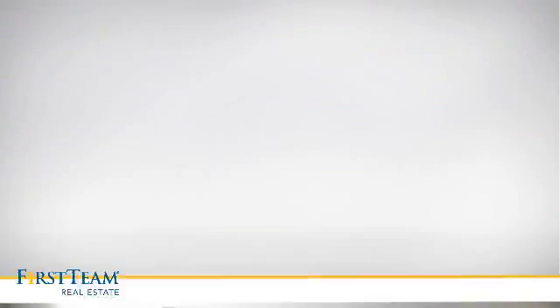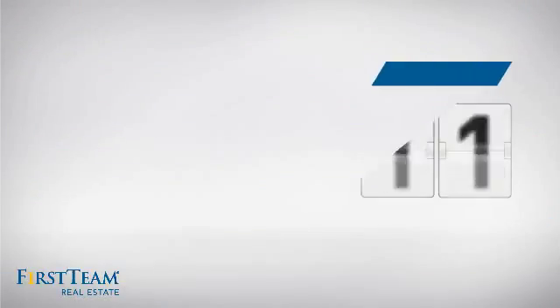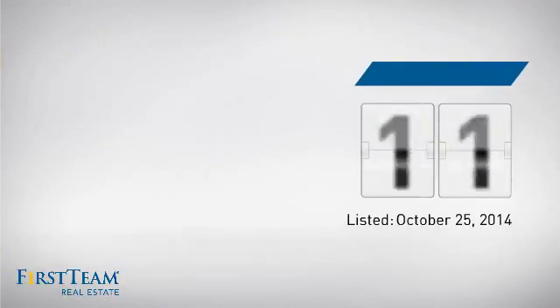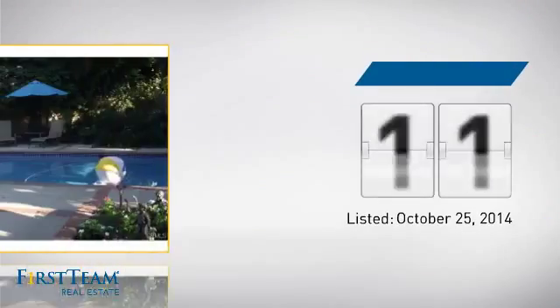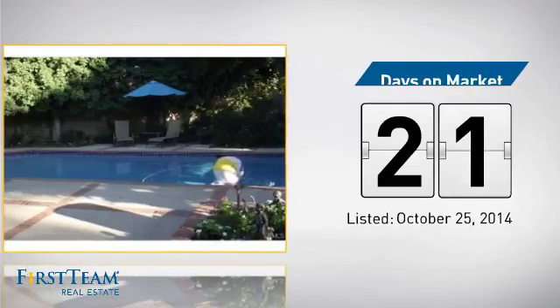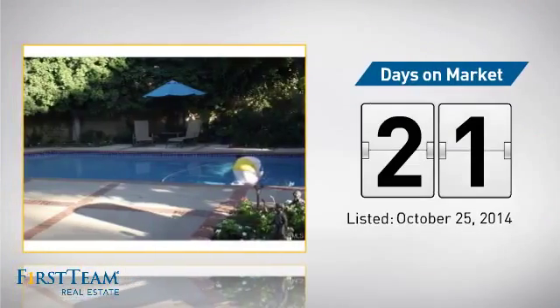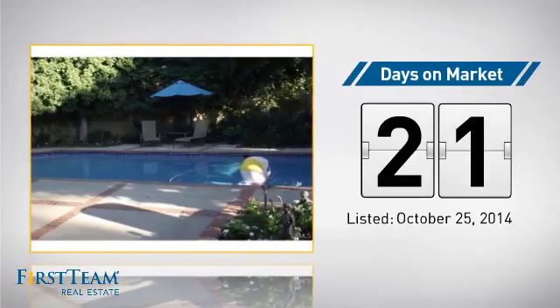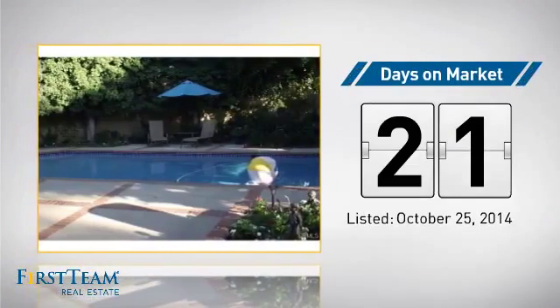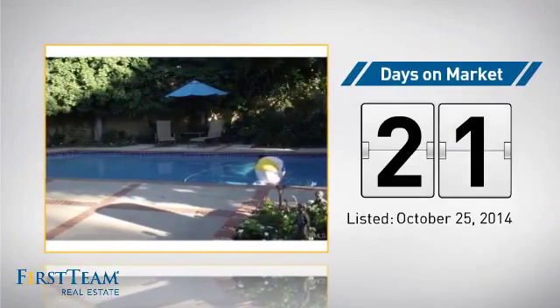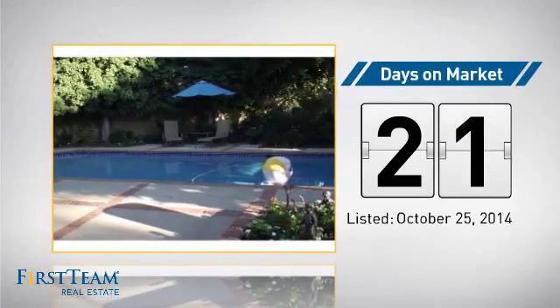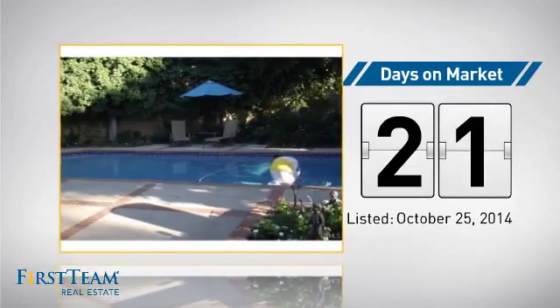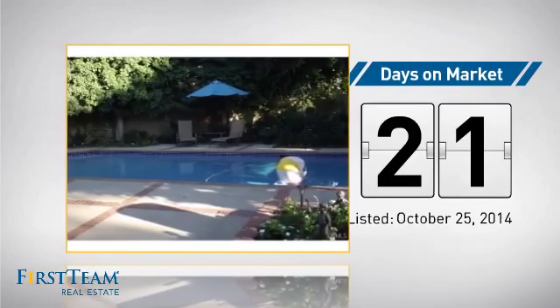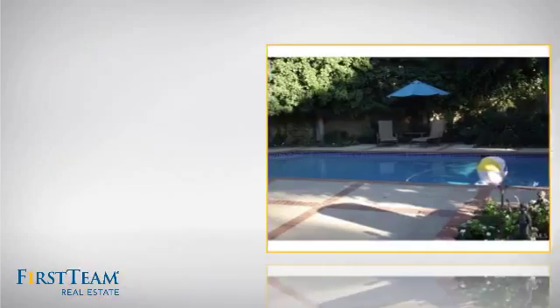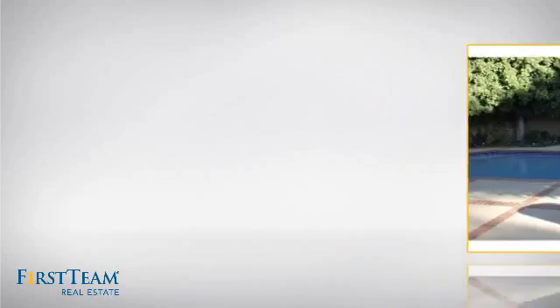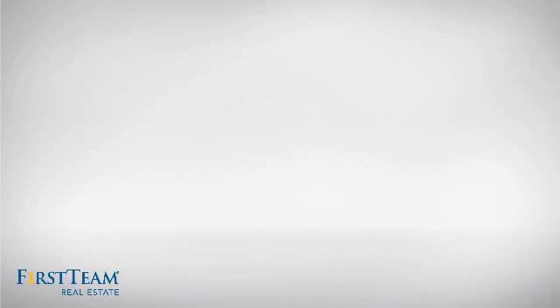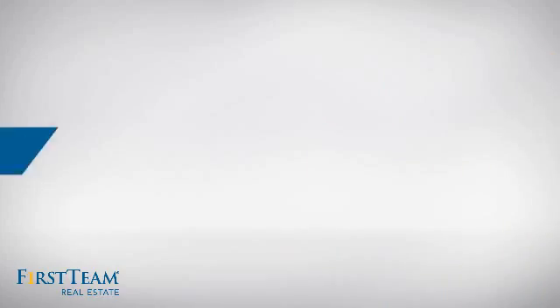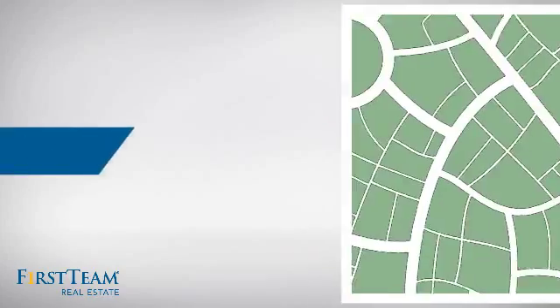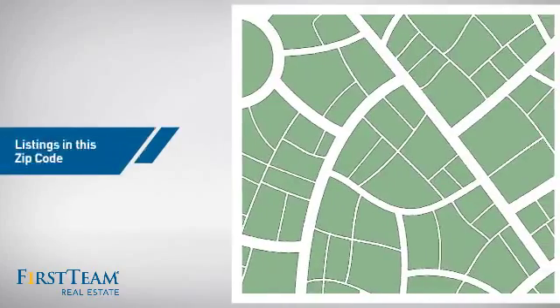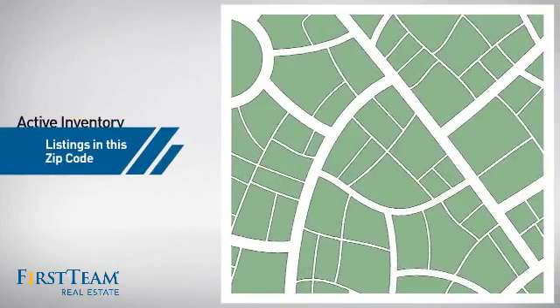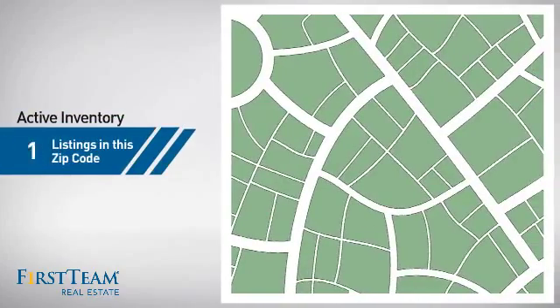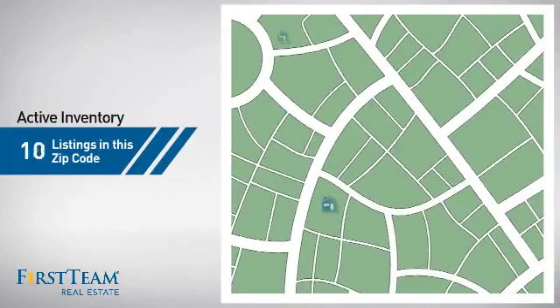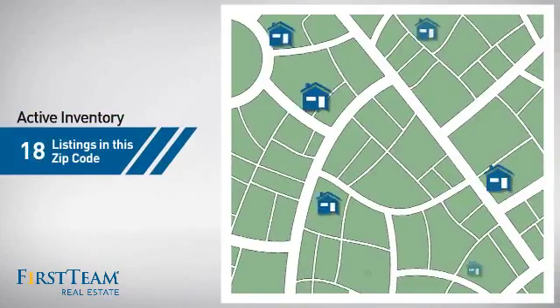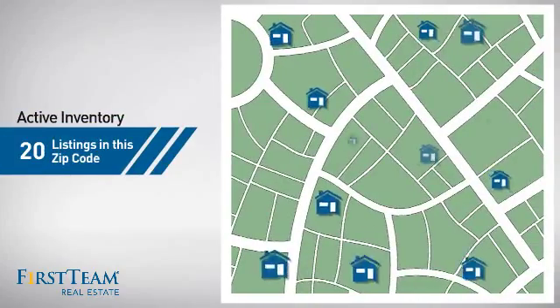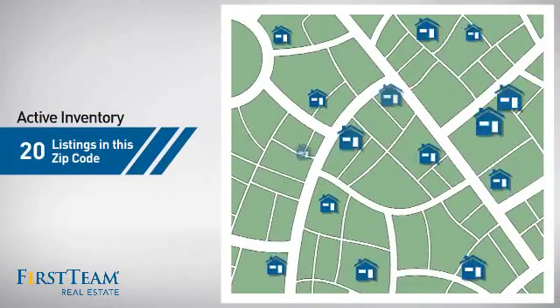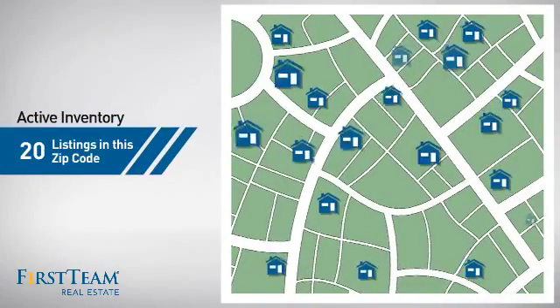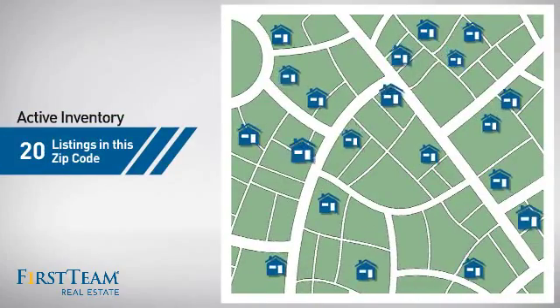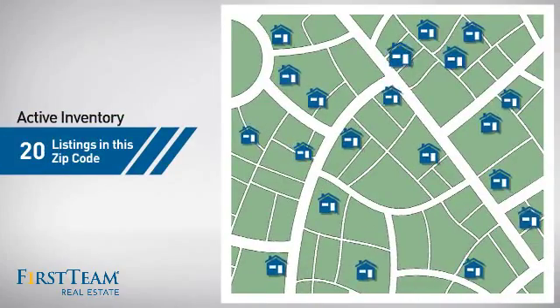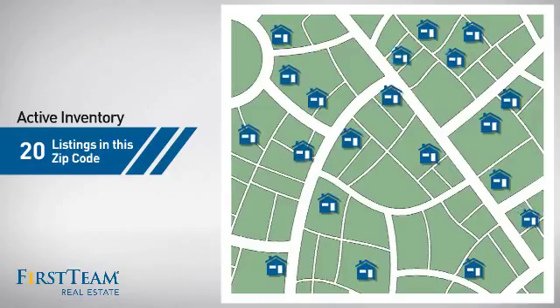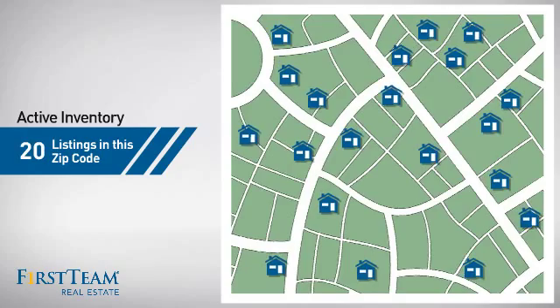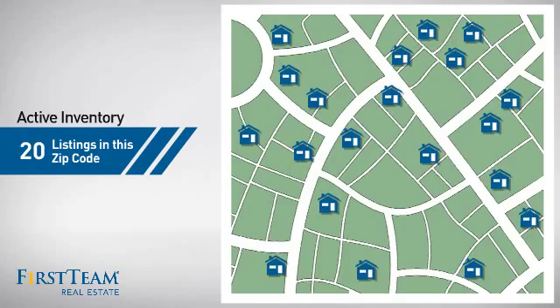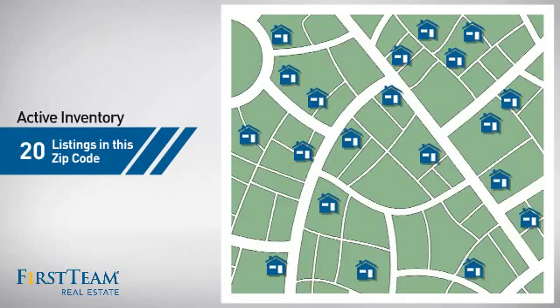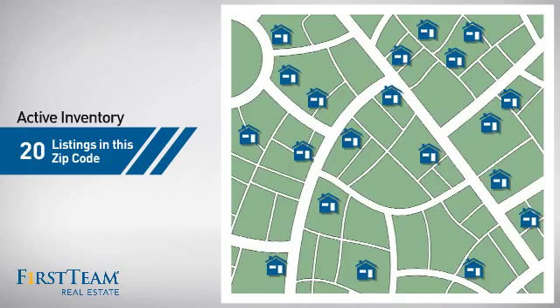It's been on the market since October. Wondering how it stacks up against the competition? There are now 20 homes on the market within this zip code.